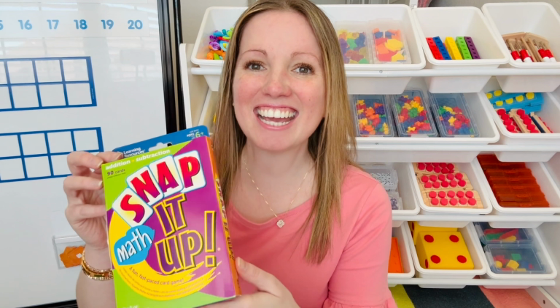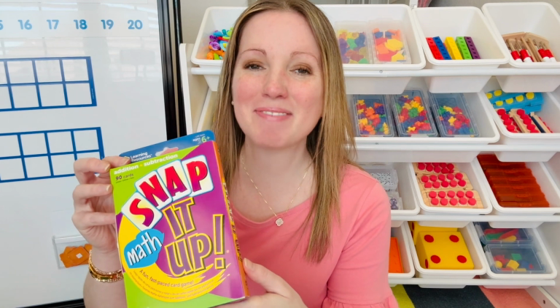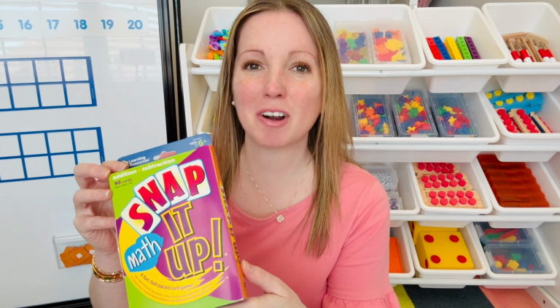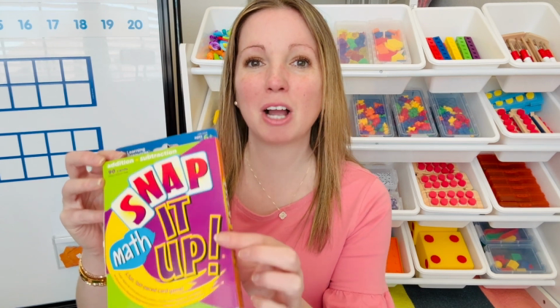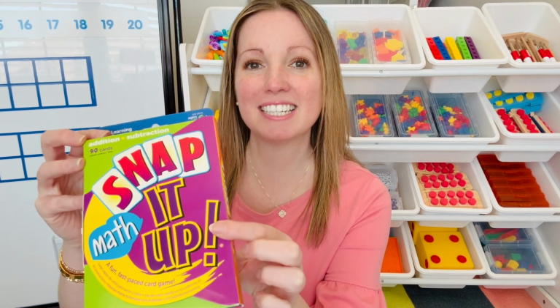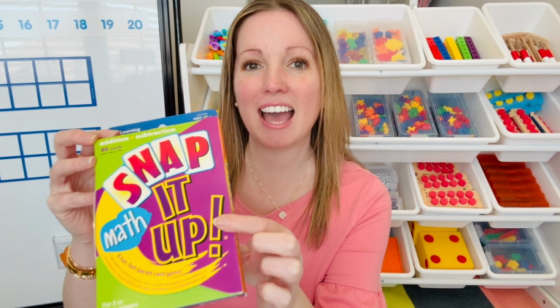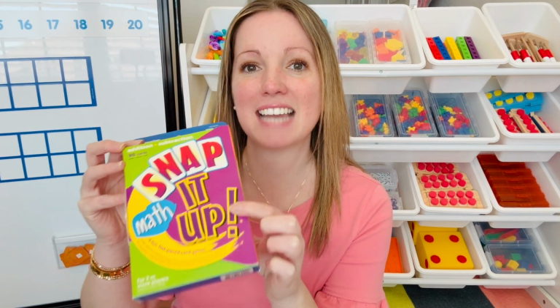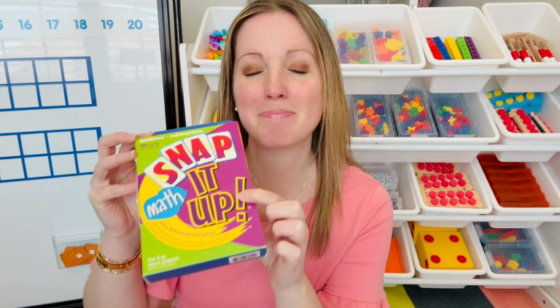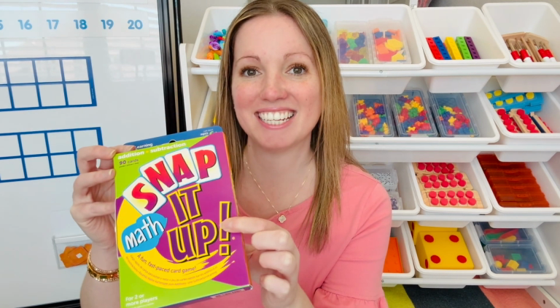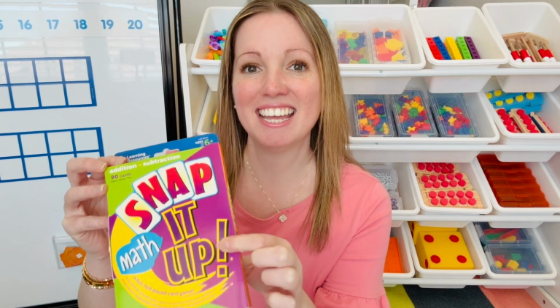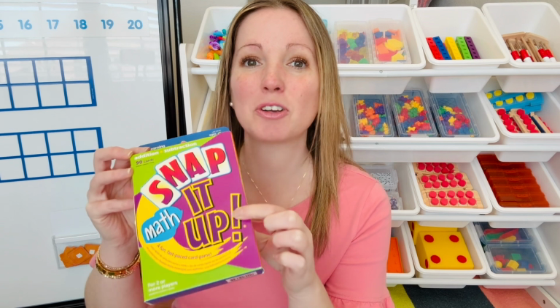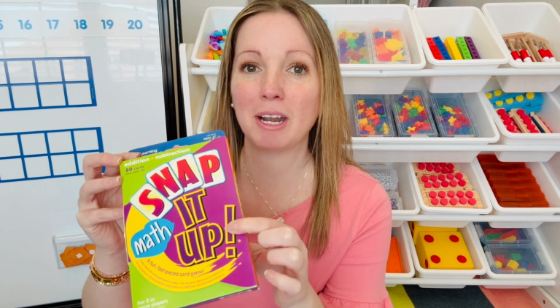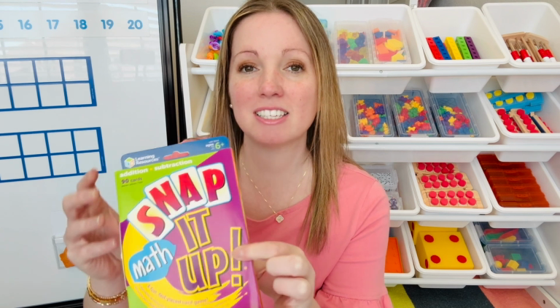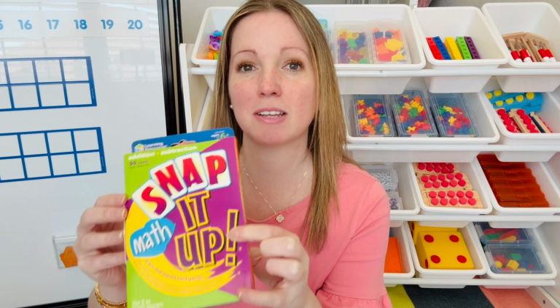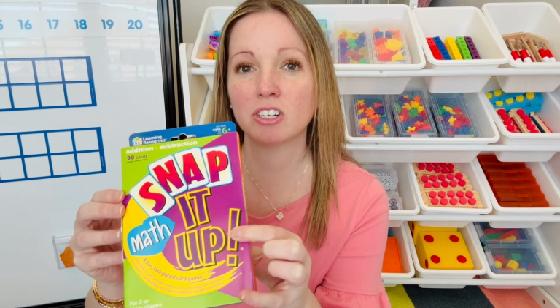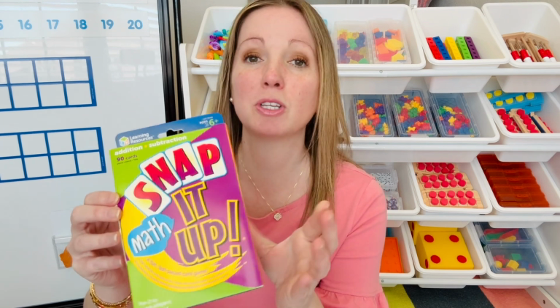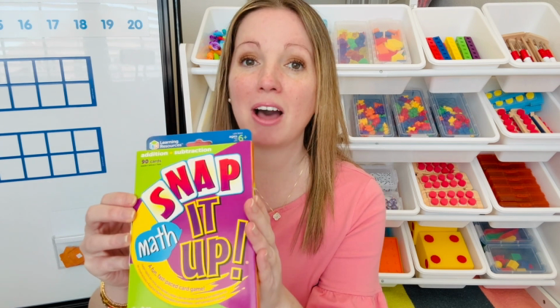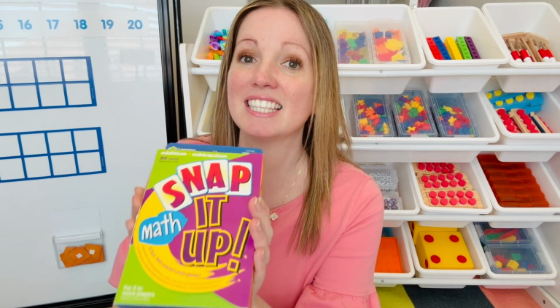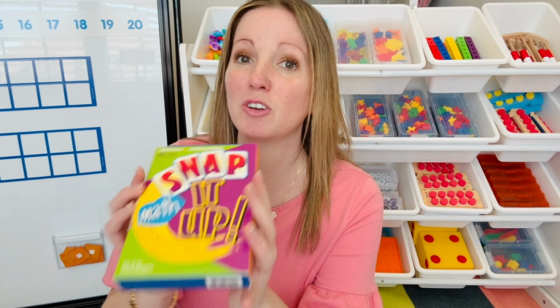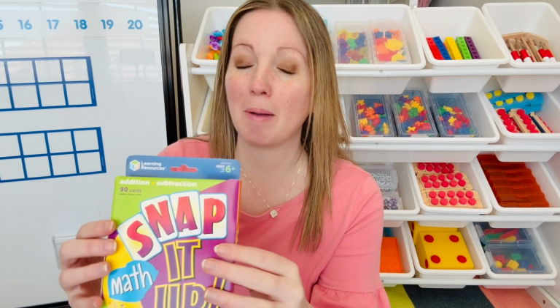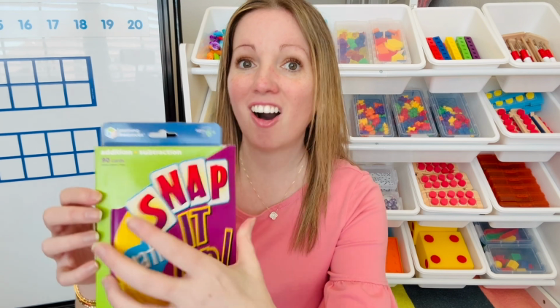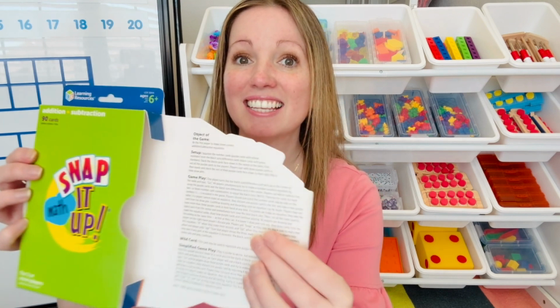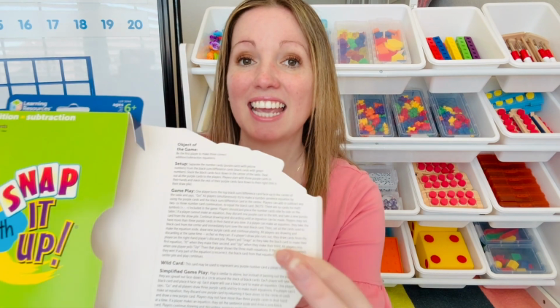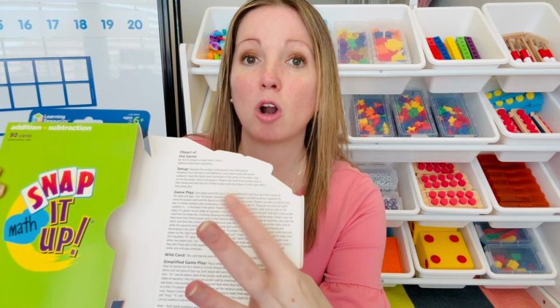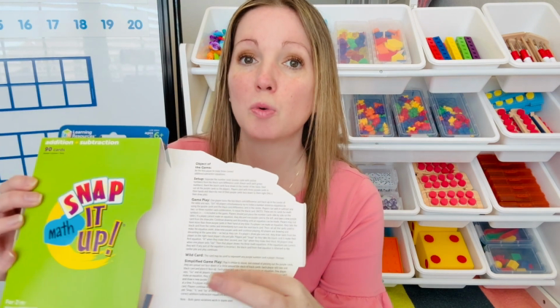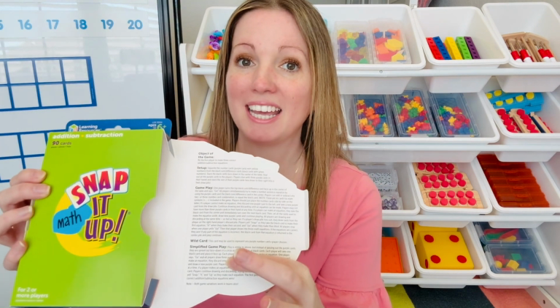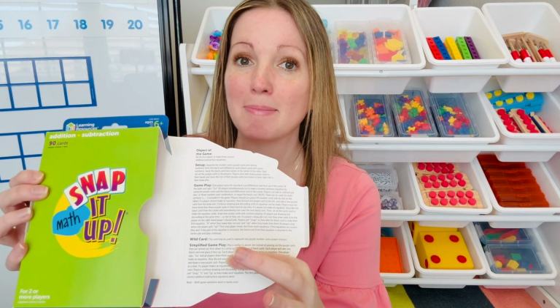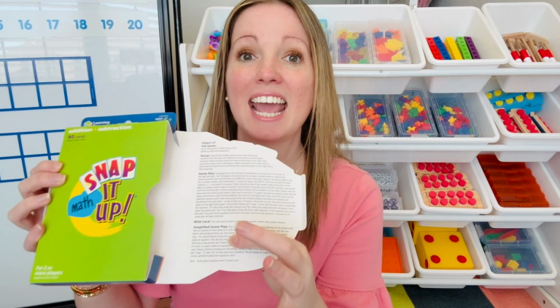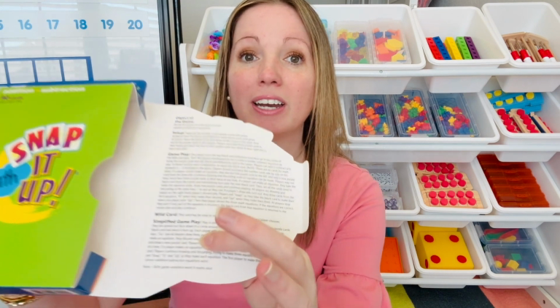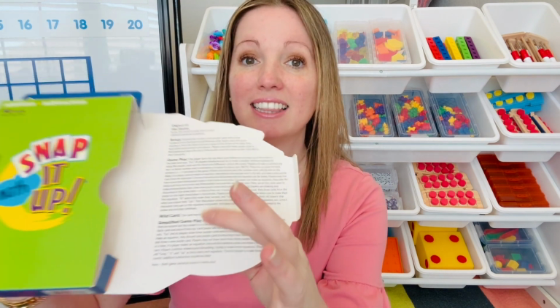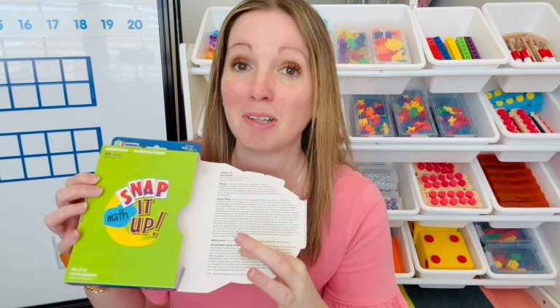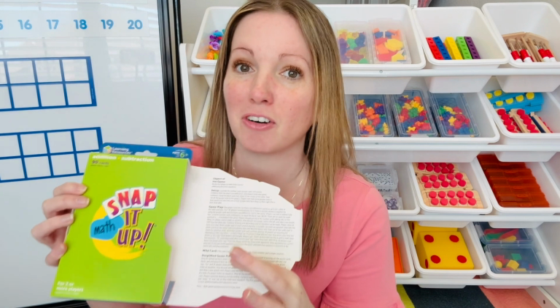Hi there! Today, to make the most of our math block, we're going to take a look at this Snap It Up math activity. This is a great way to practice addition and subtraction, and what's great about it is there is no prep. On the inside of the game there are two ways to play, and today I'm going to highlight the simplified version.